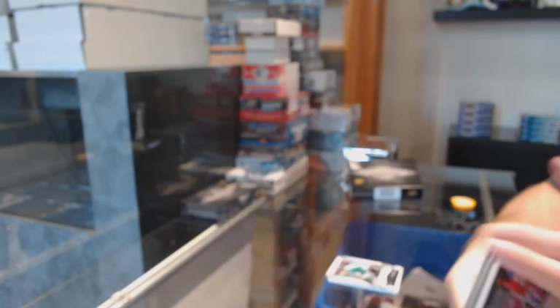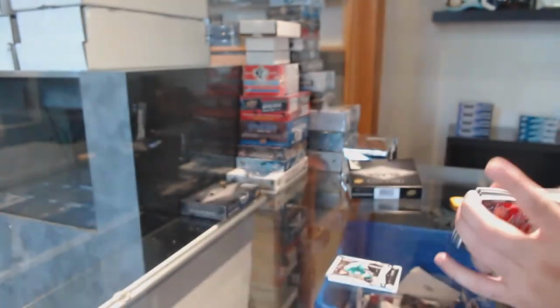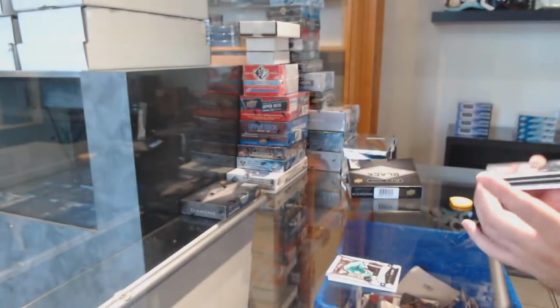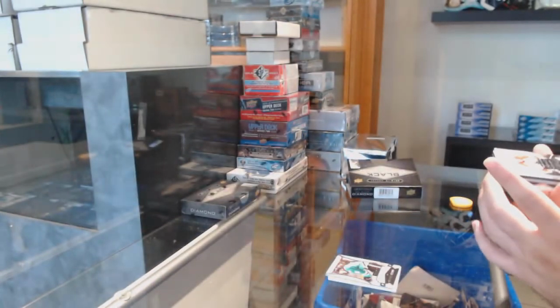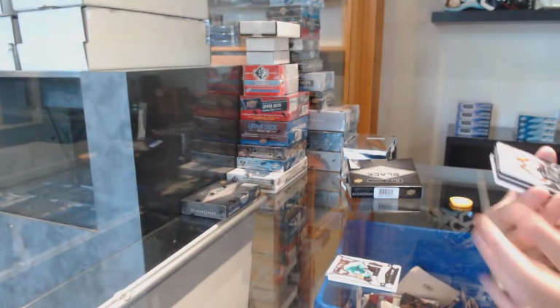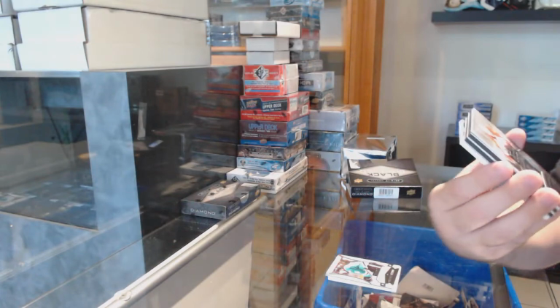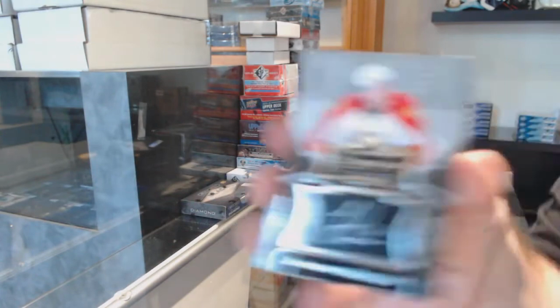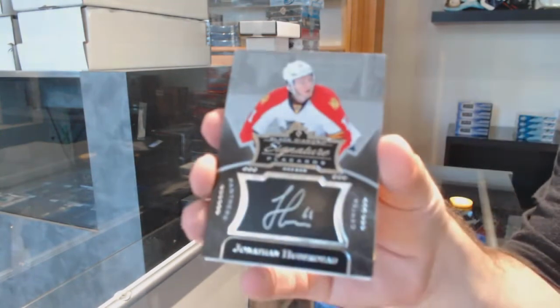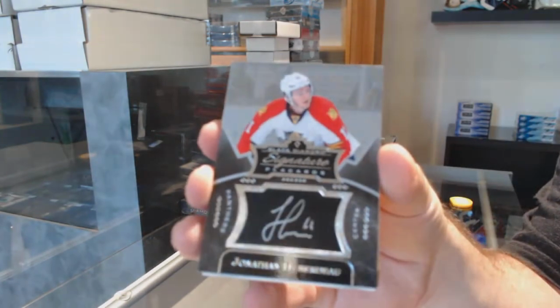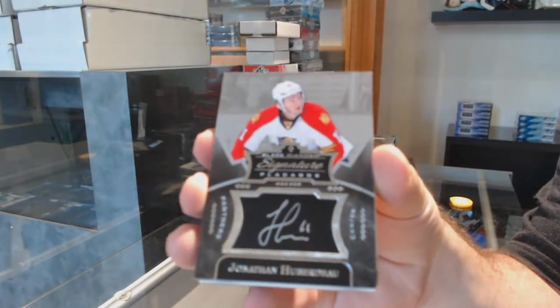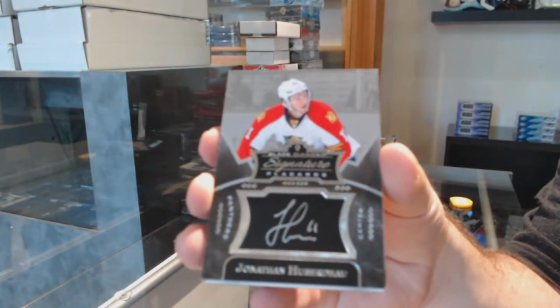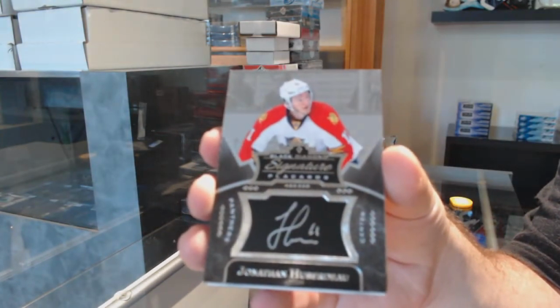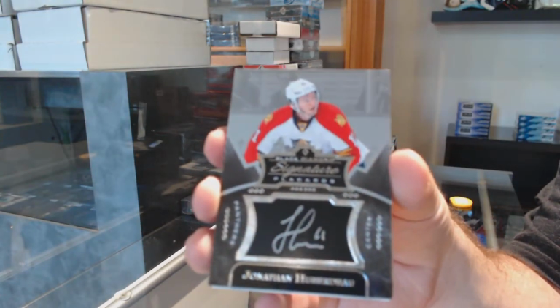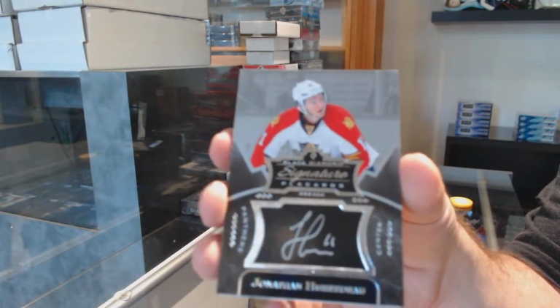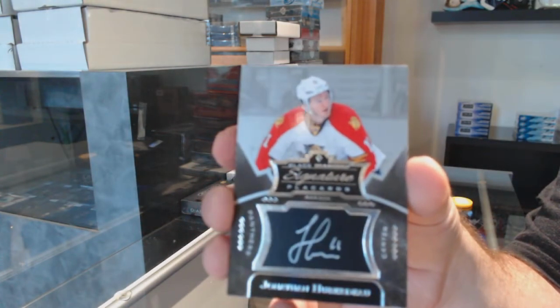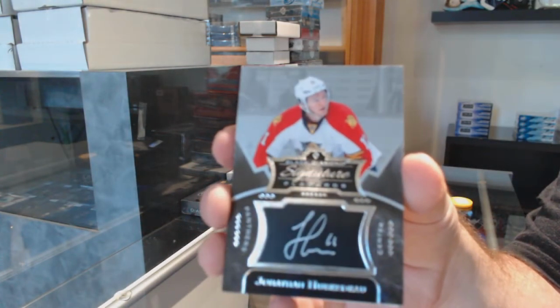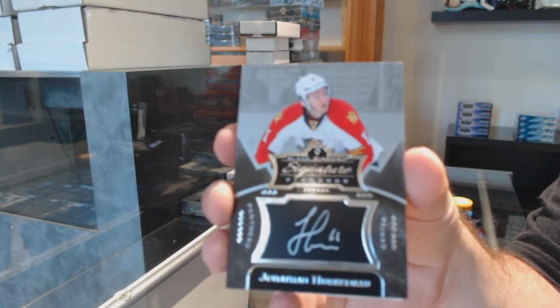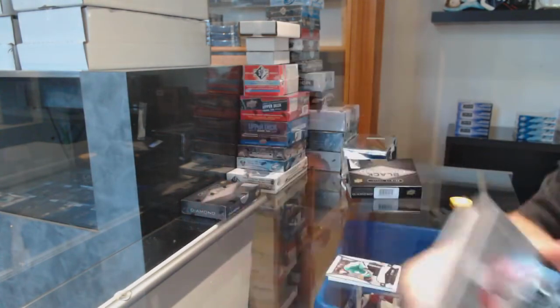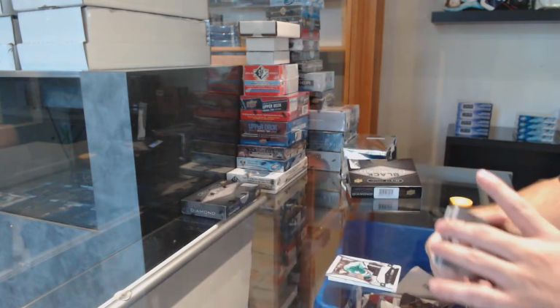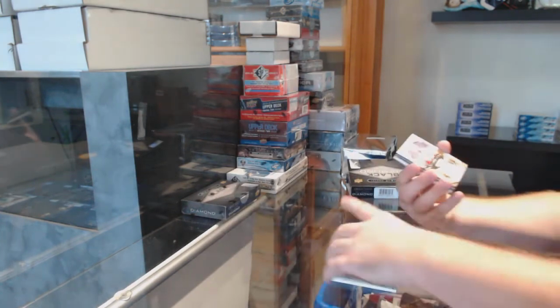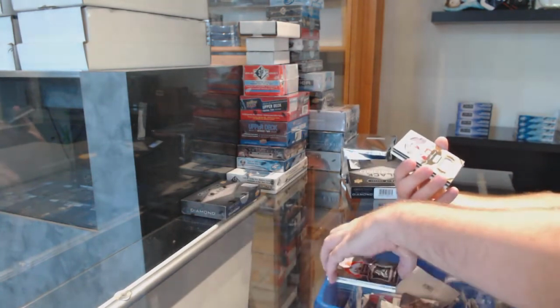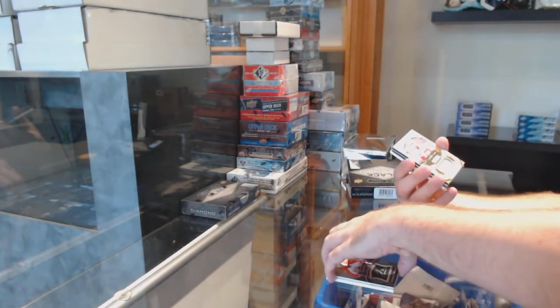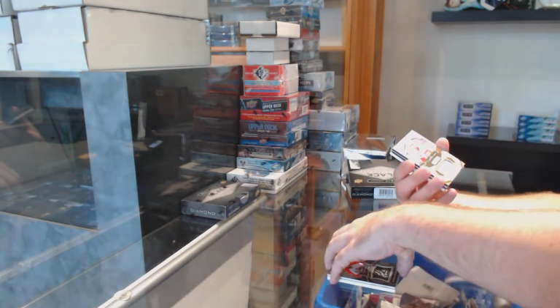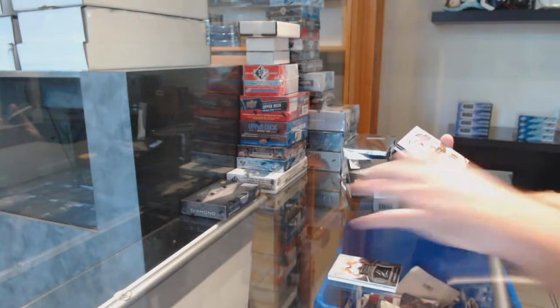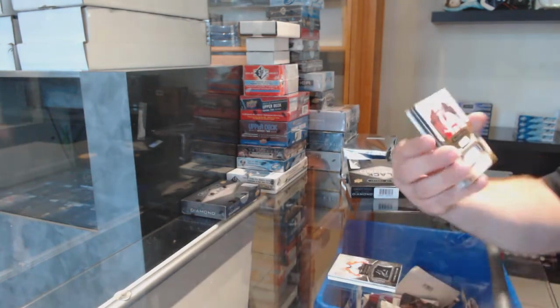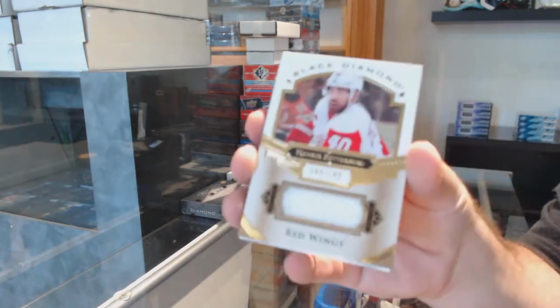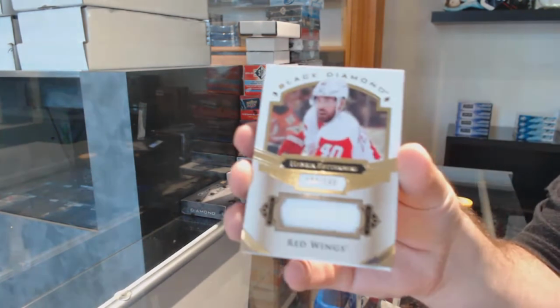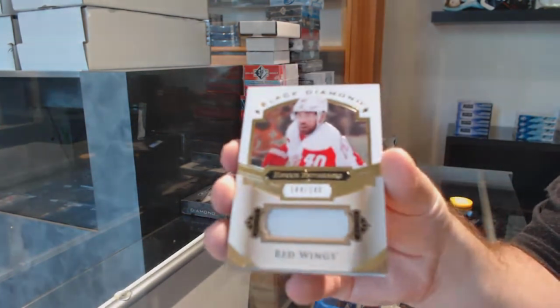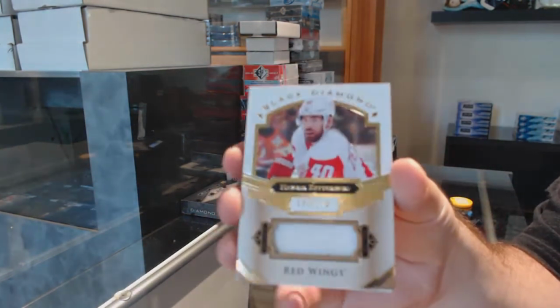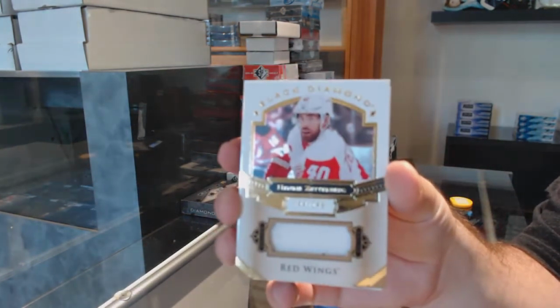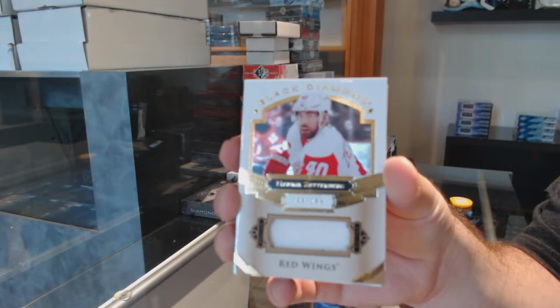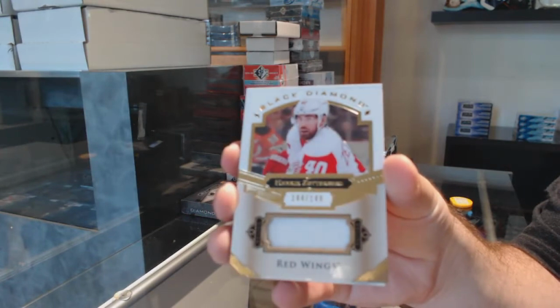We'll go this way. We've got a signature placard of Jonathan Huberdeau for the Panthers. $1.49 for the Red Wings — Zetterberg, base jersey.